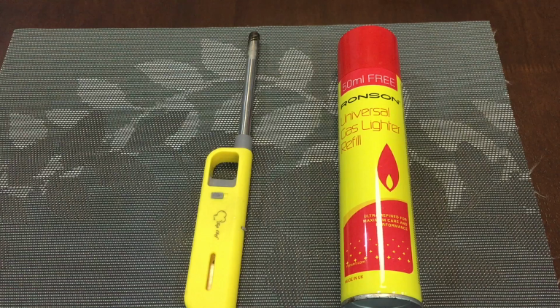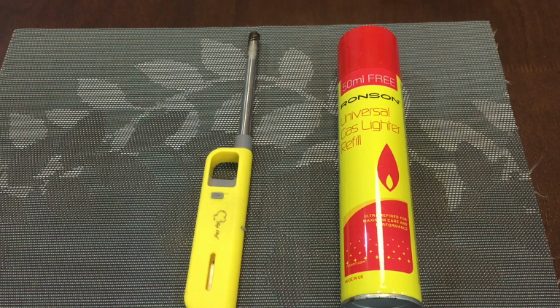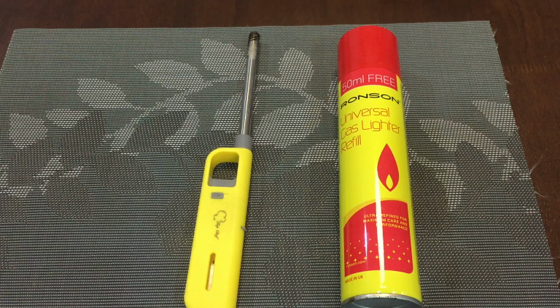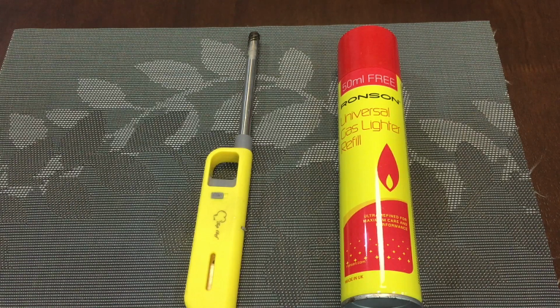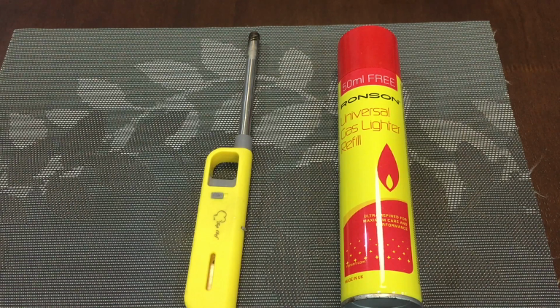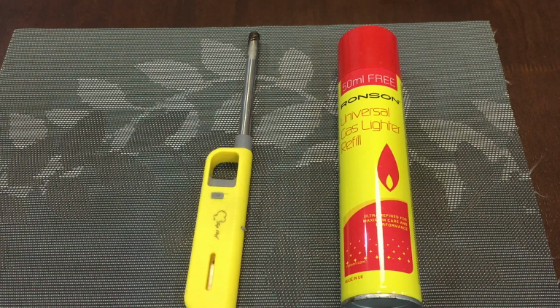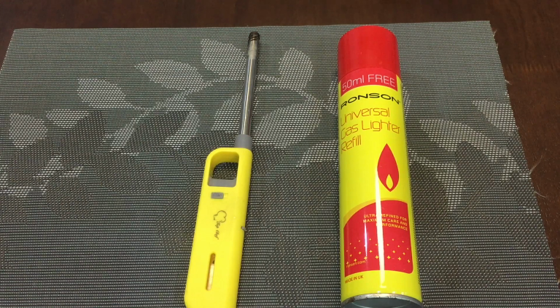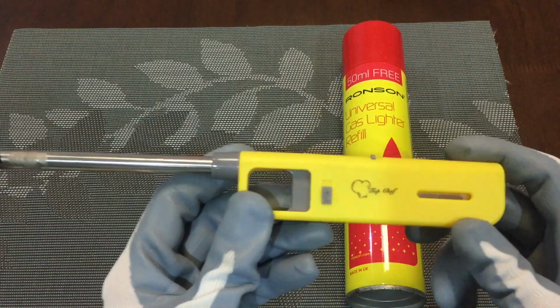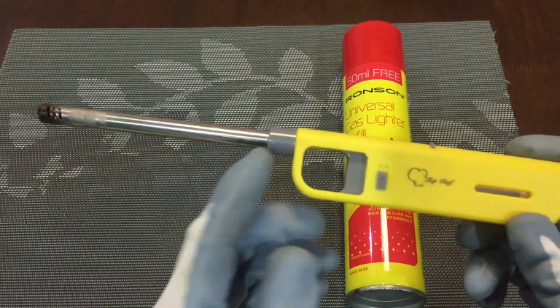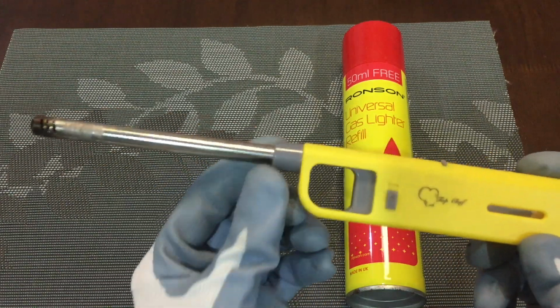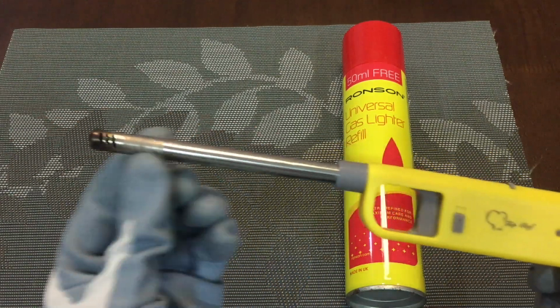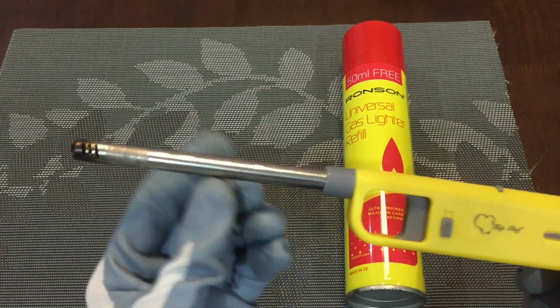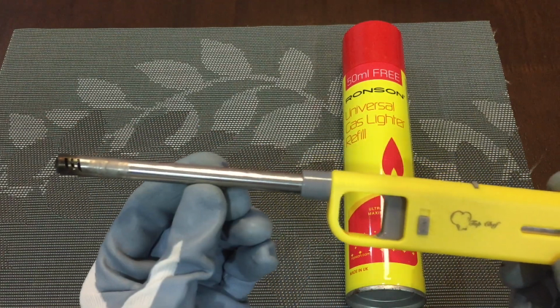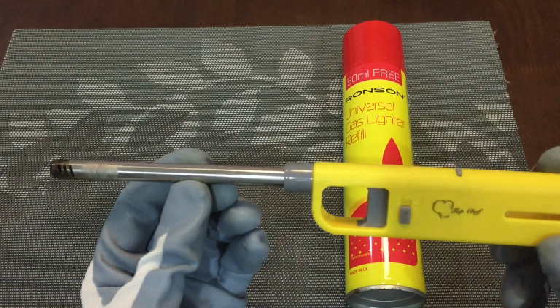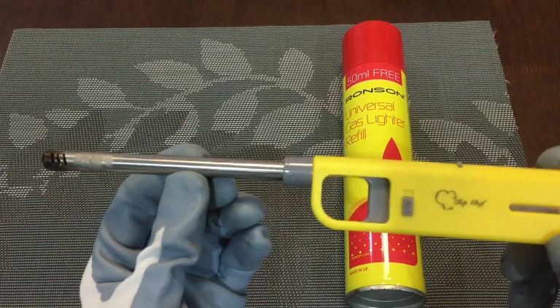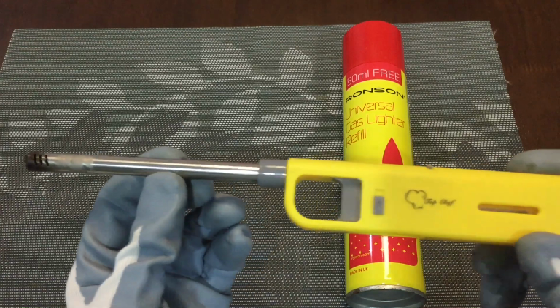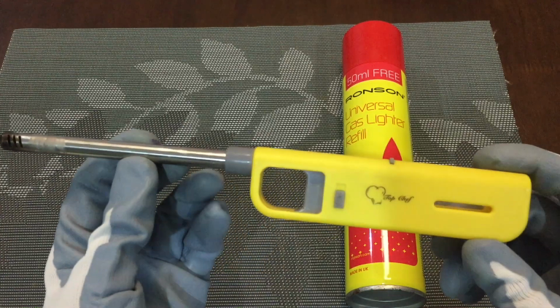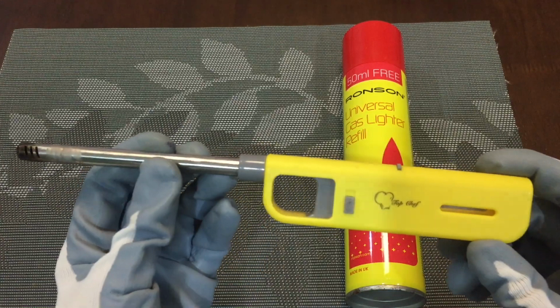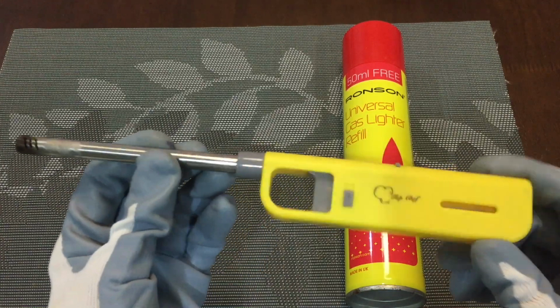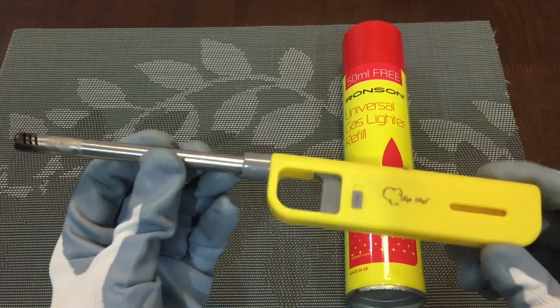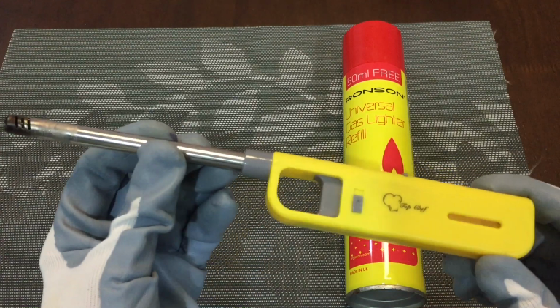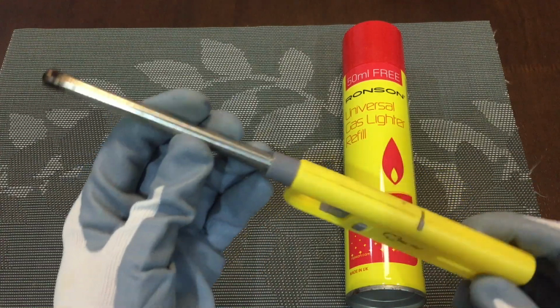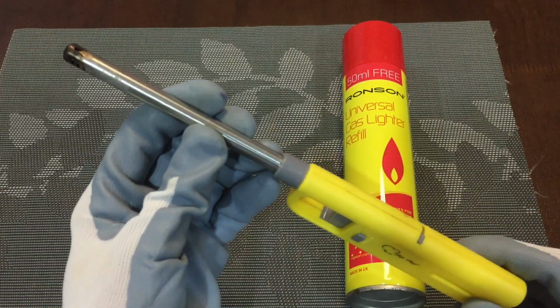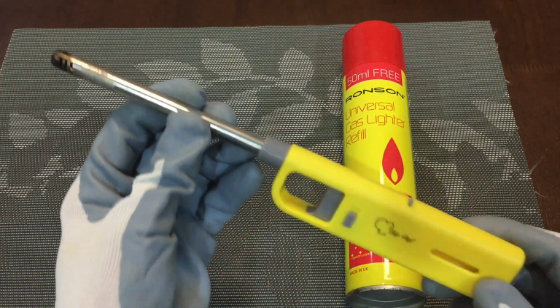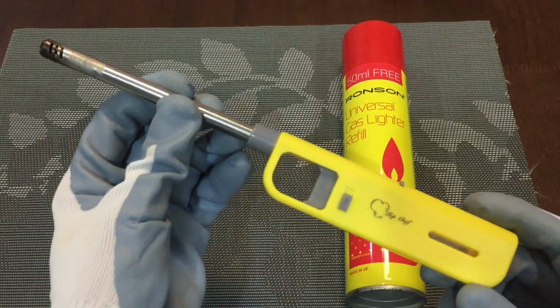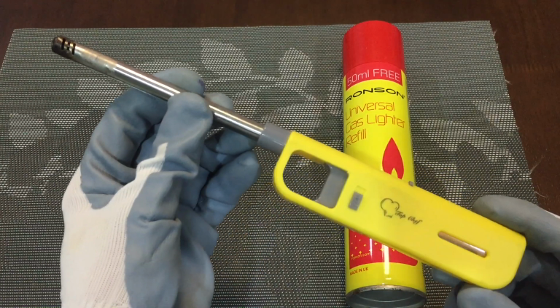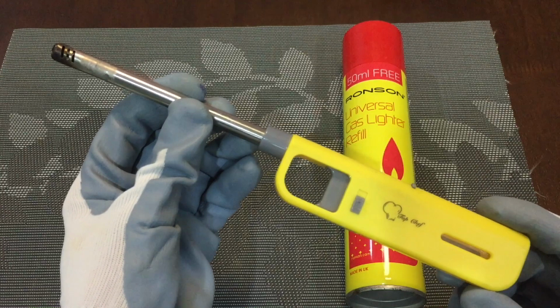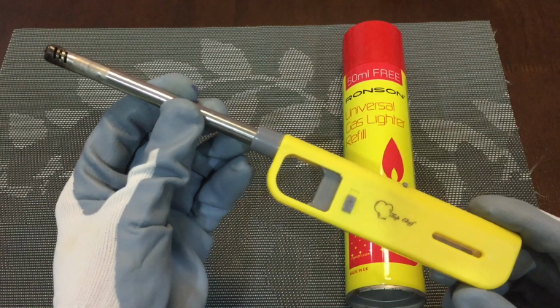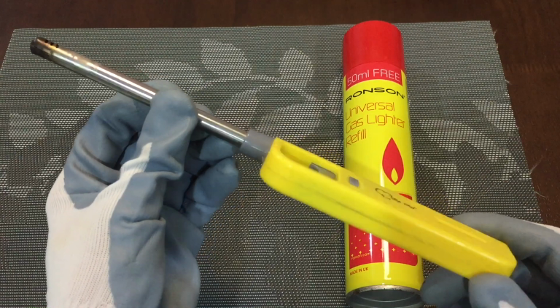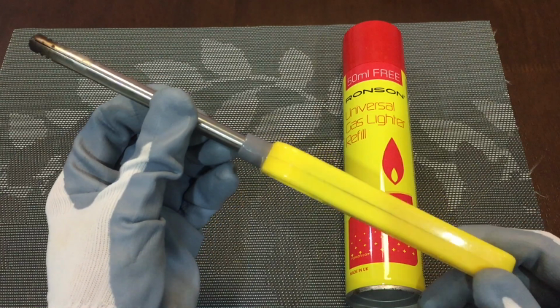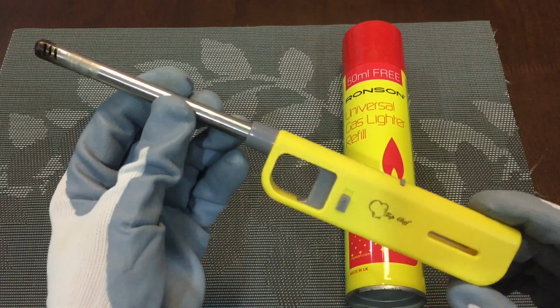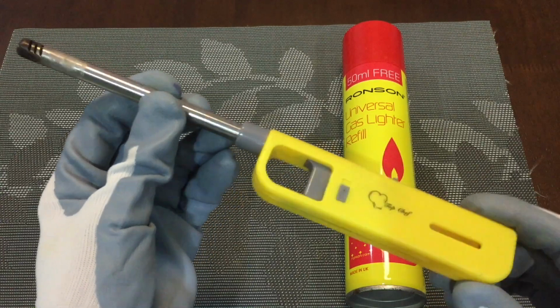Hello everyone, welcome back to my YouTube channel. I have this extended range lighter, or sometimes we mention this as a BBQ lighter.